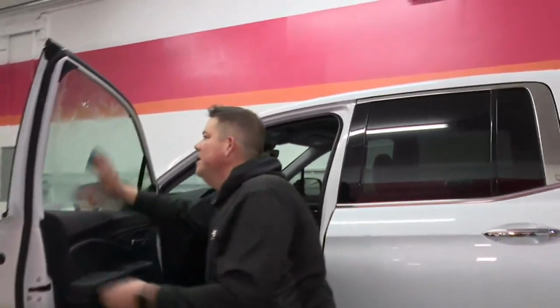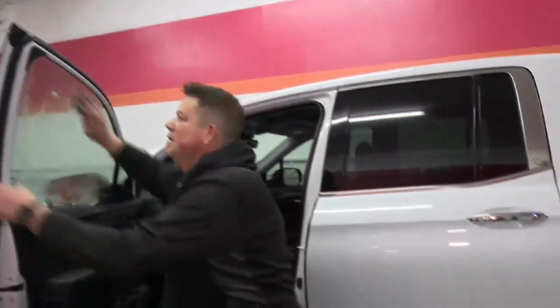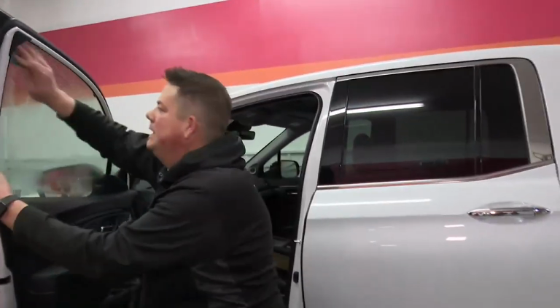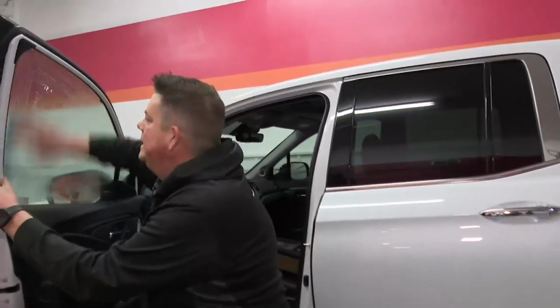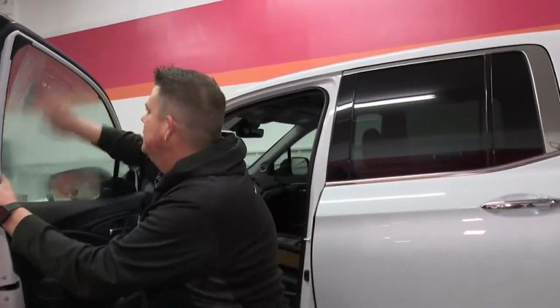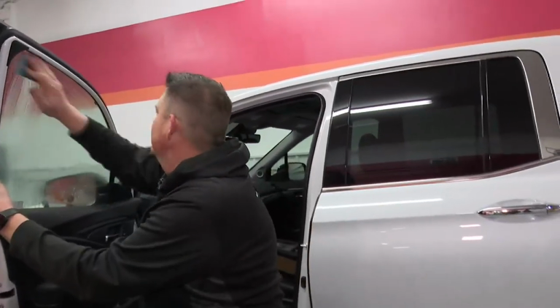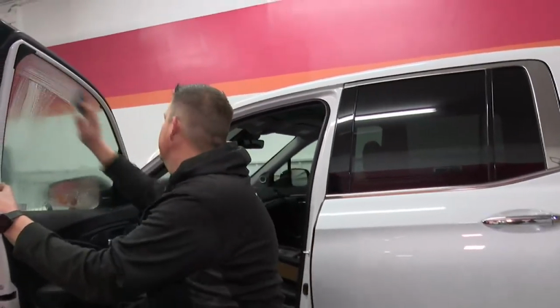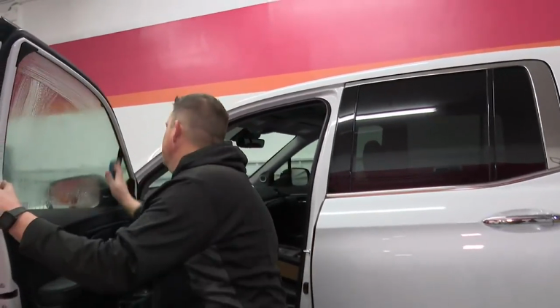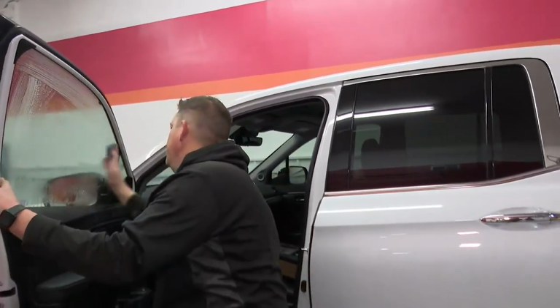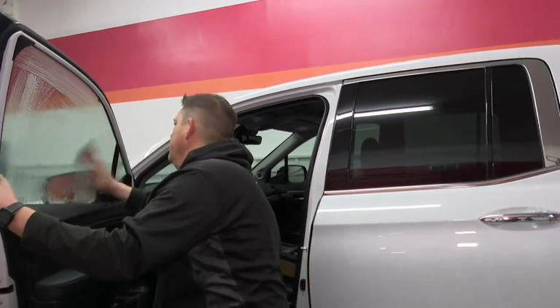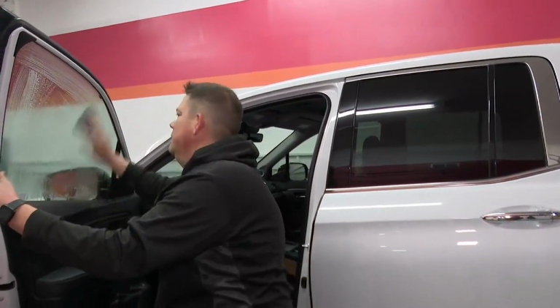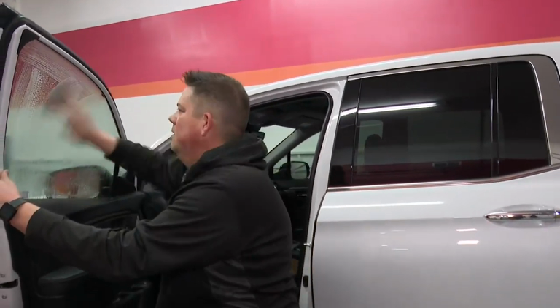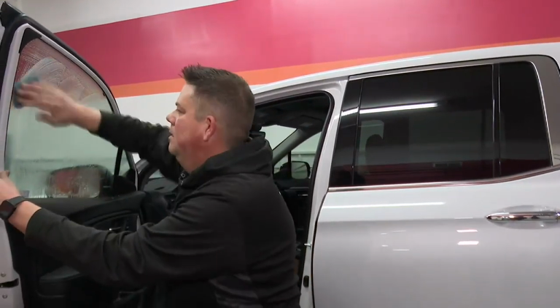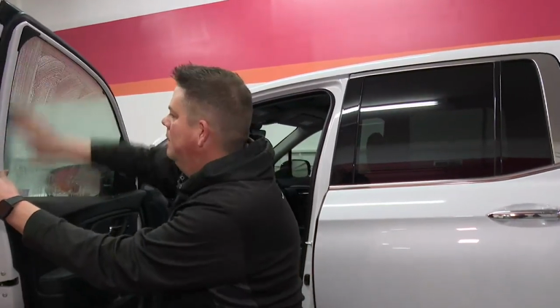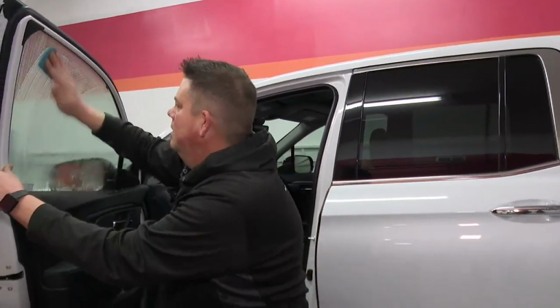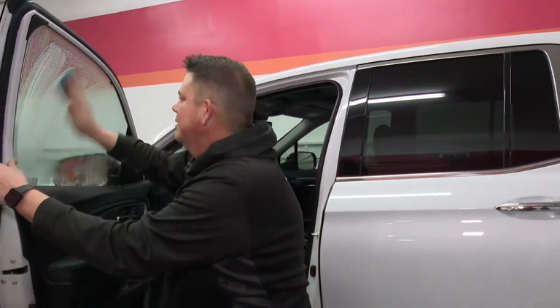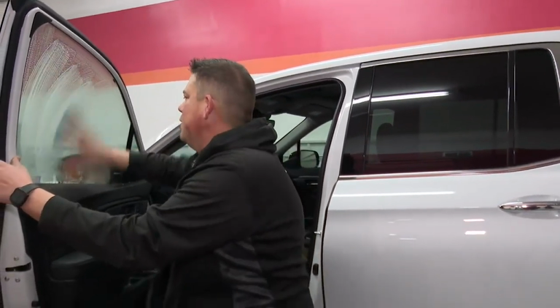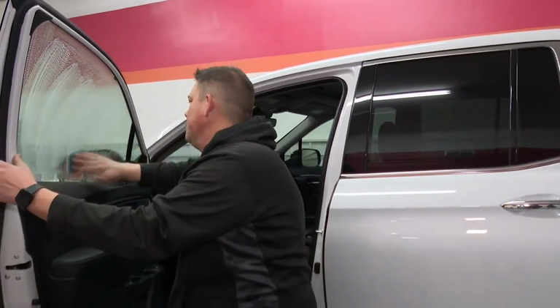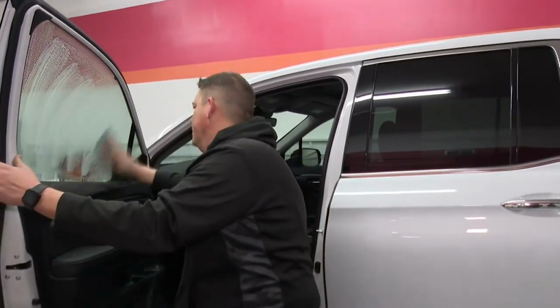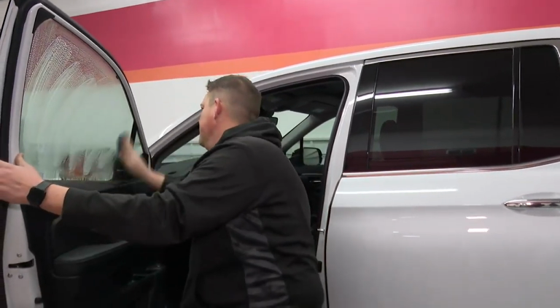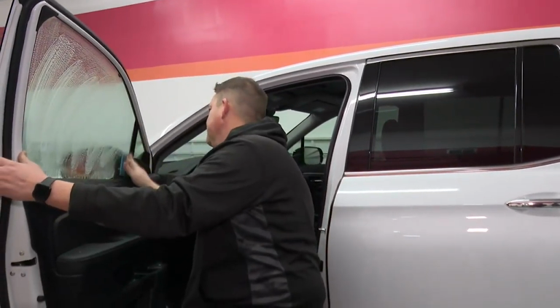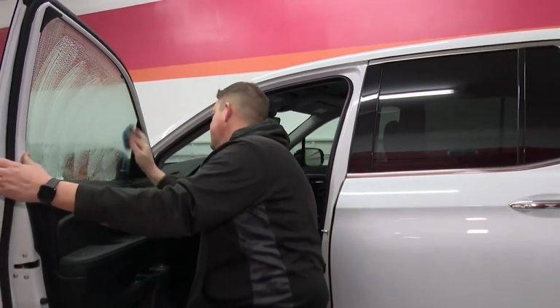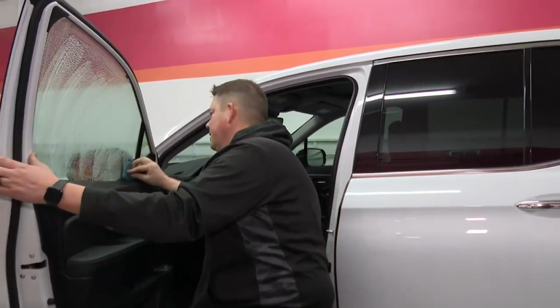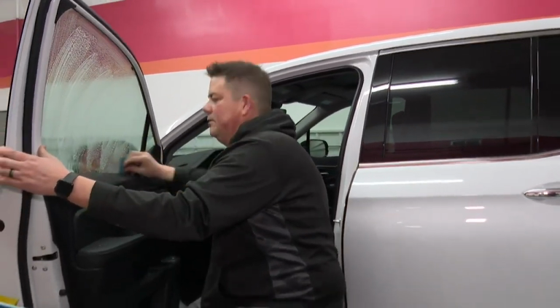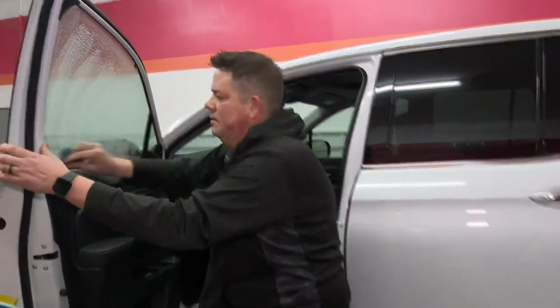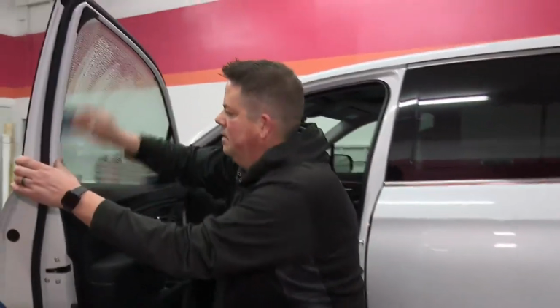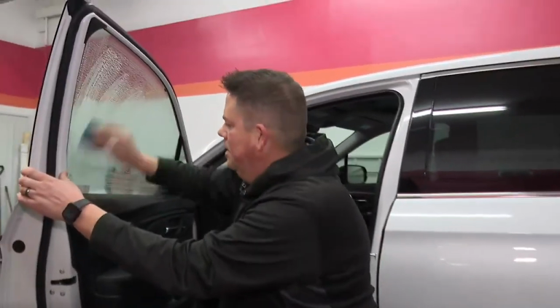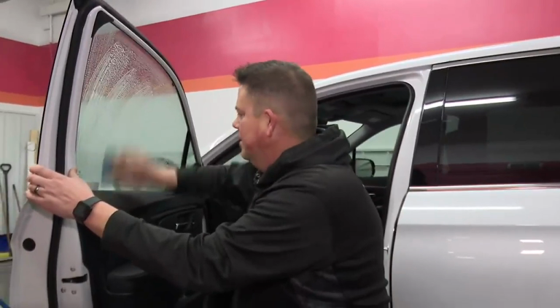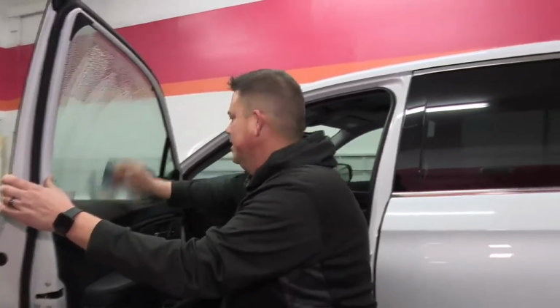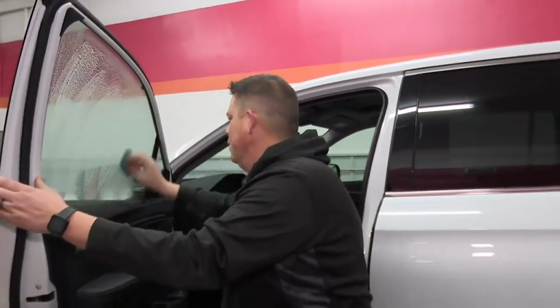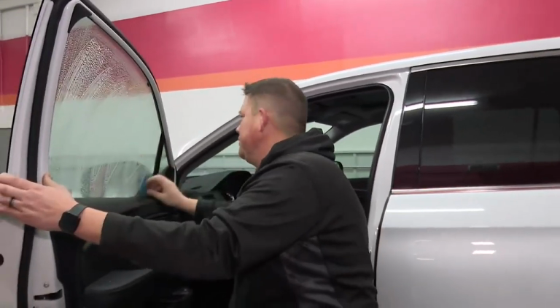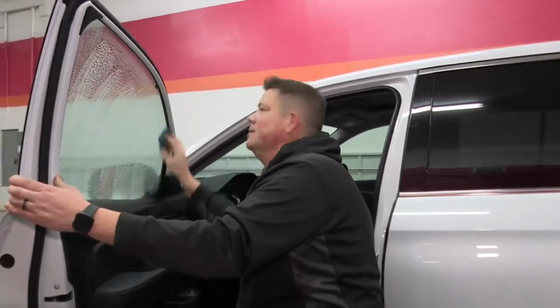So now we have to clean the window here, and this is probably one of the most important steps because you get one chance.